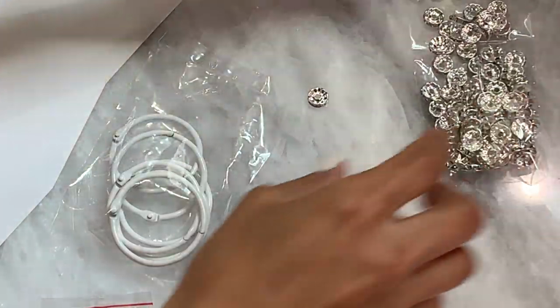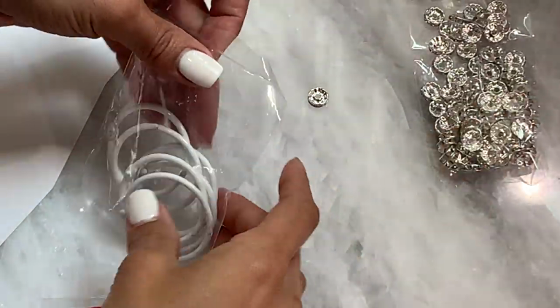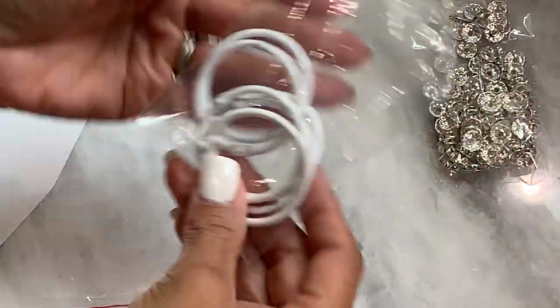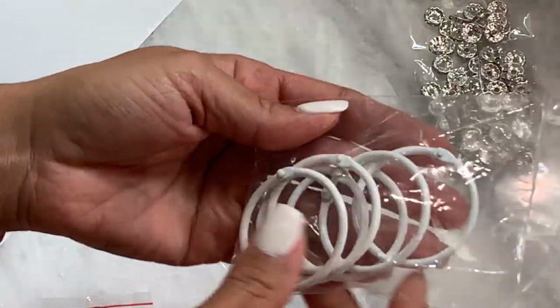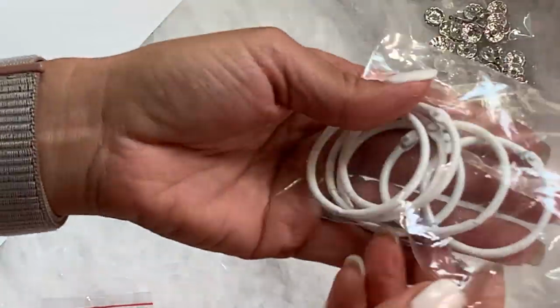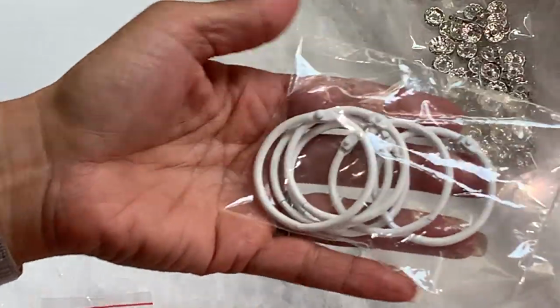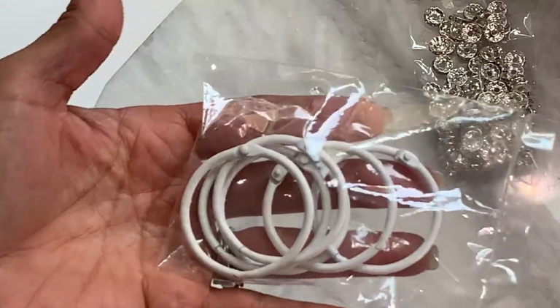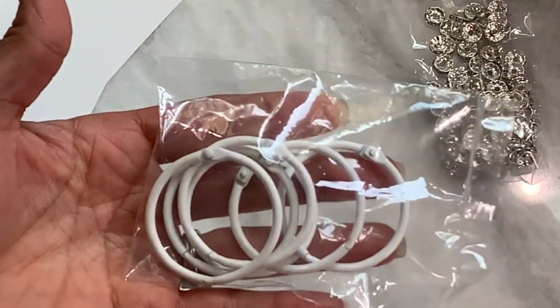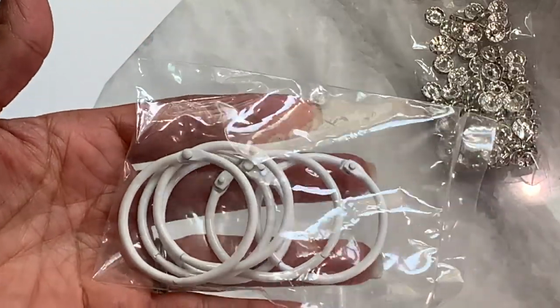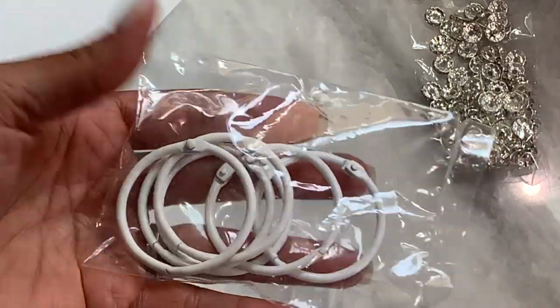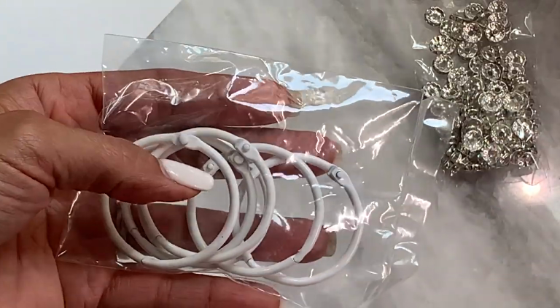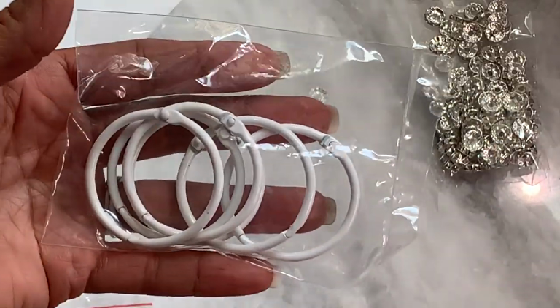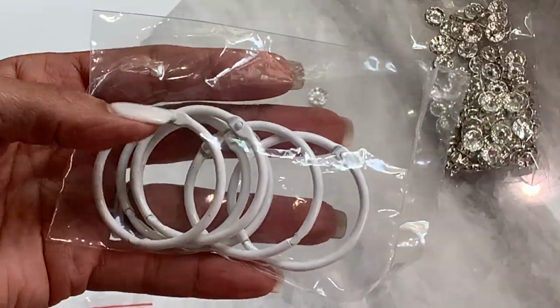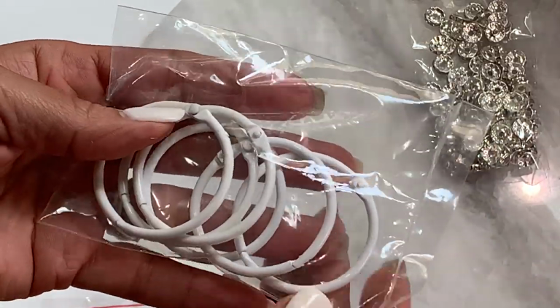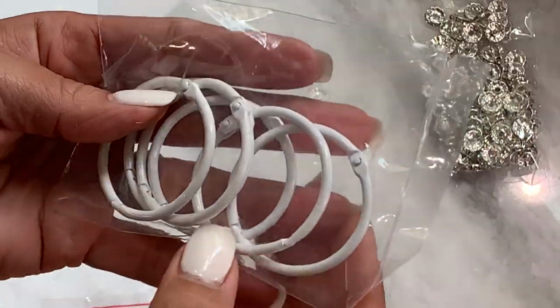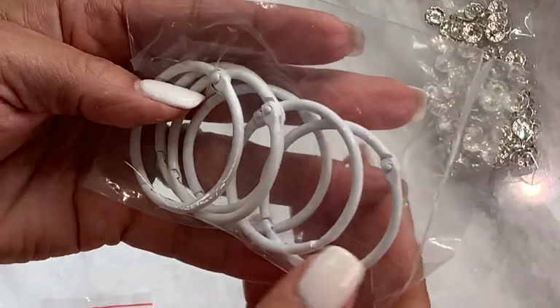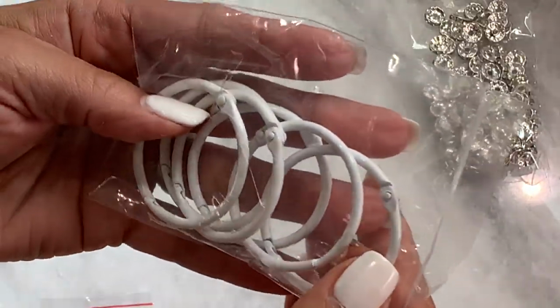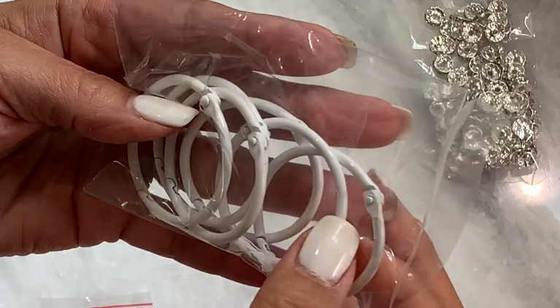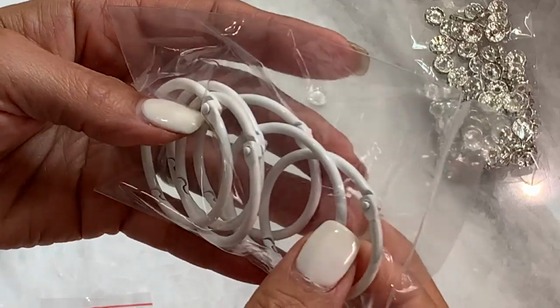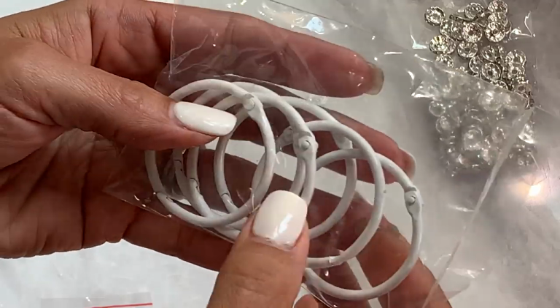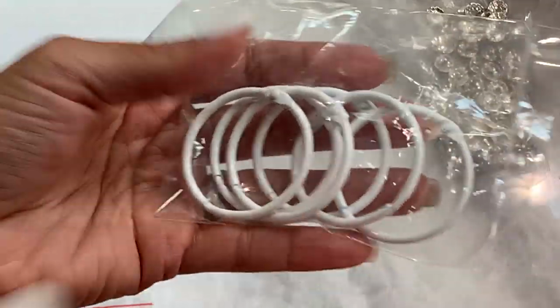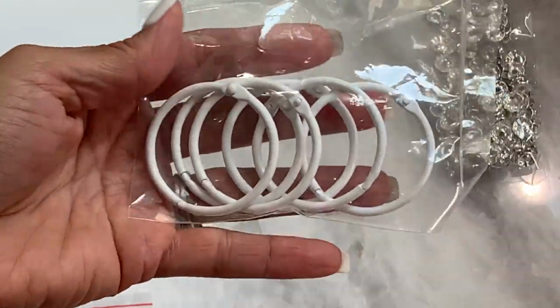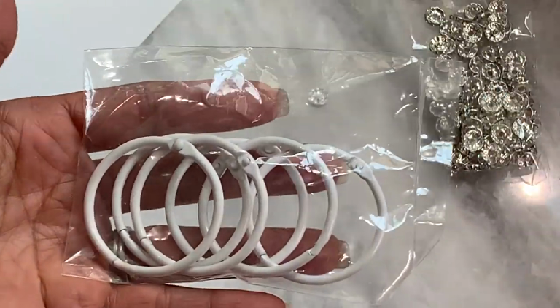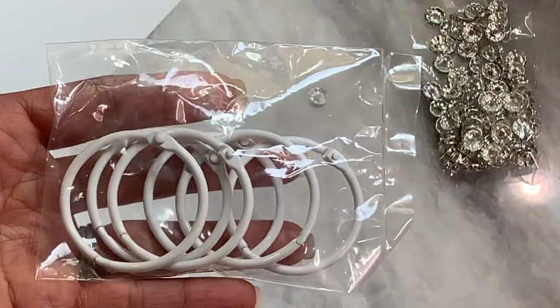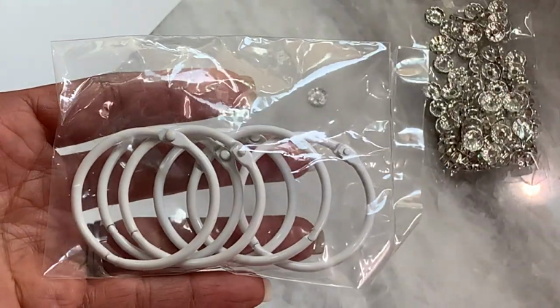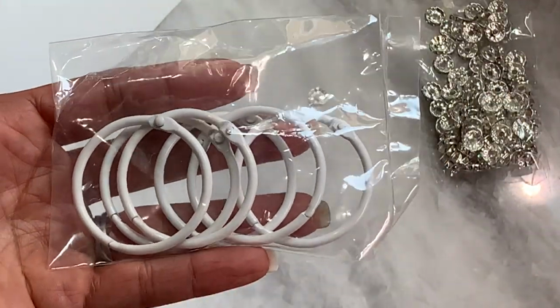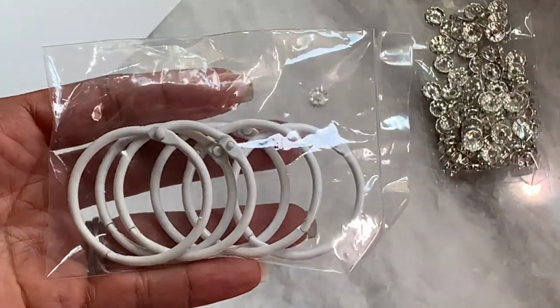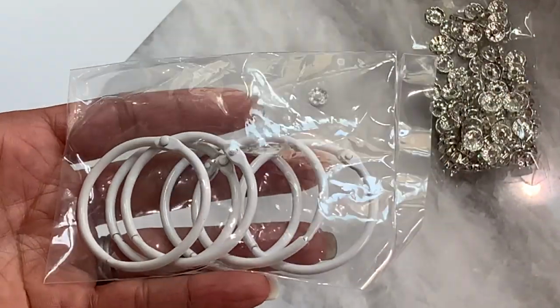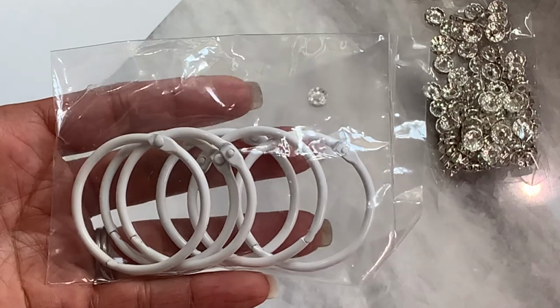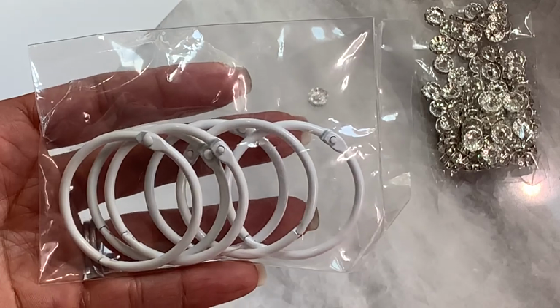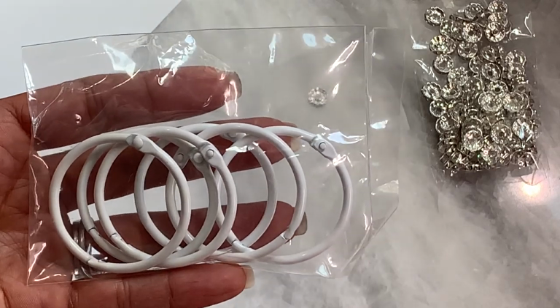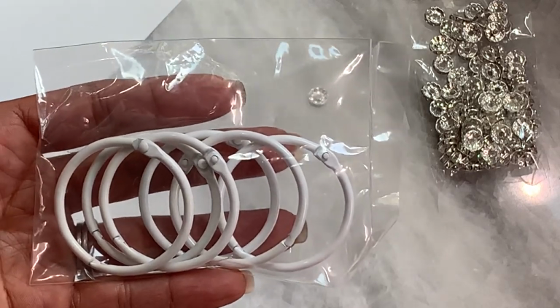Moving along, I did get in some more binder rings and I got them in white. It comes in a pack of six and these do come in different colors, so I'm glad I have these.